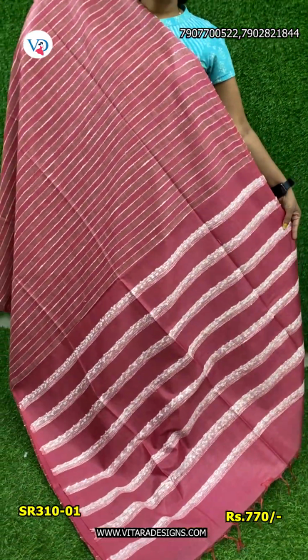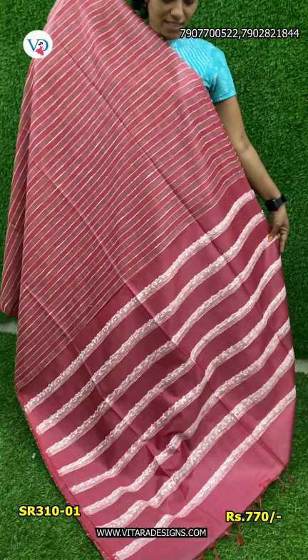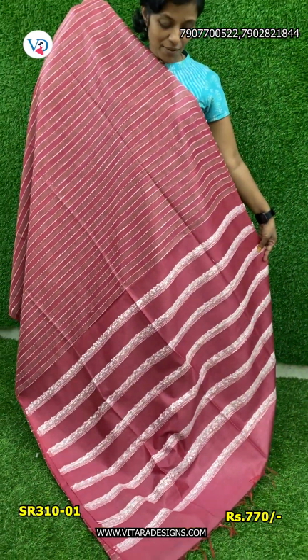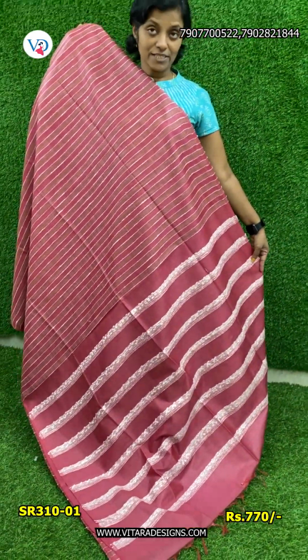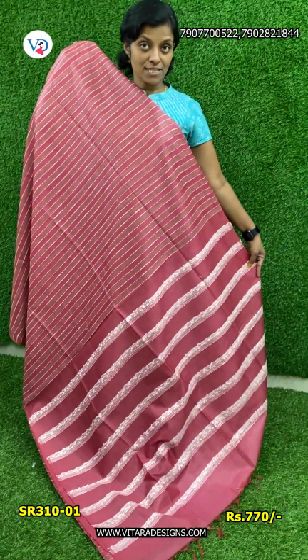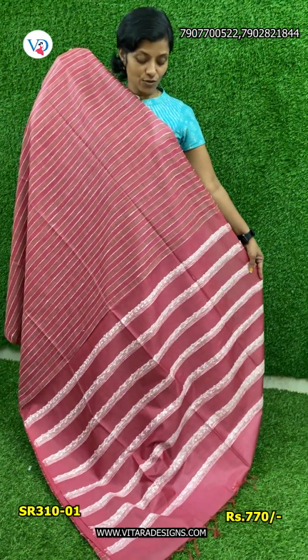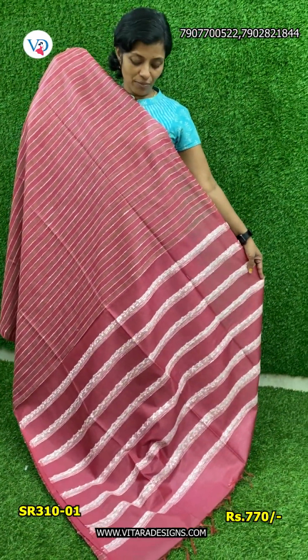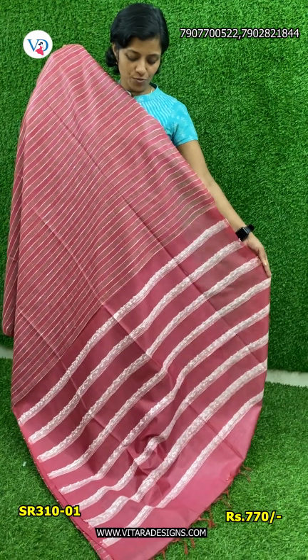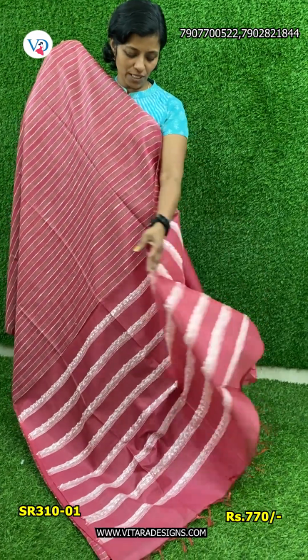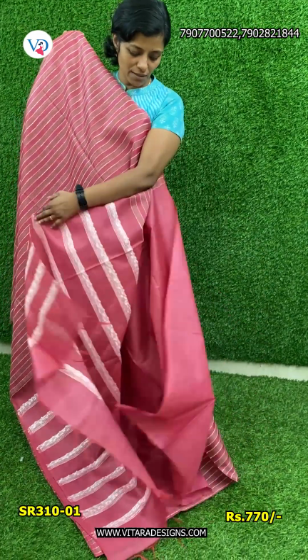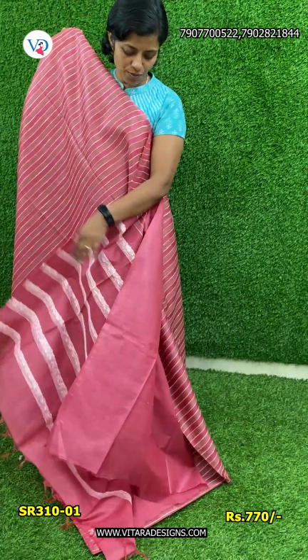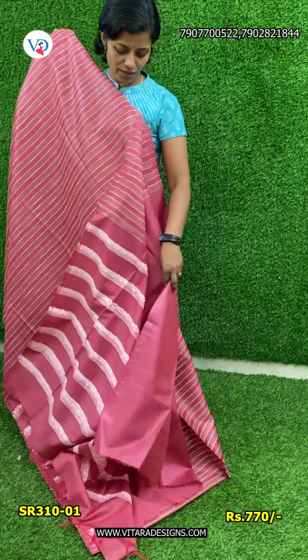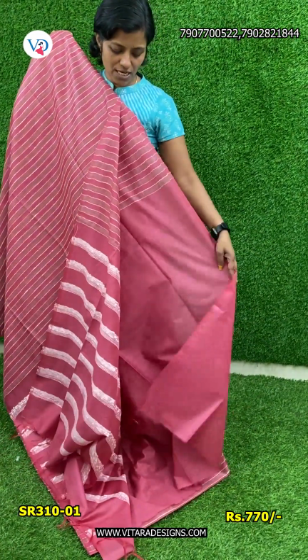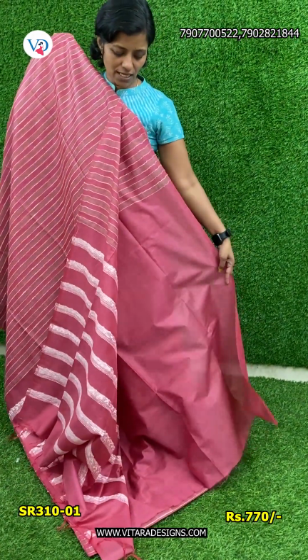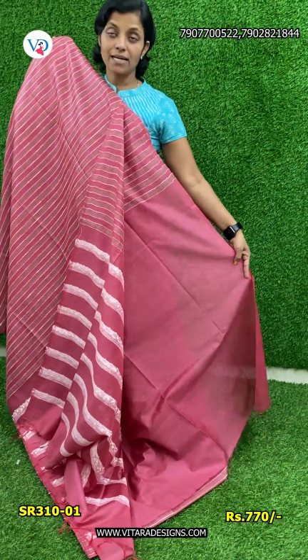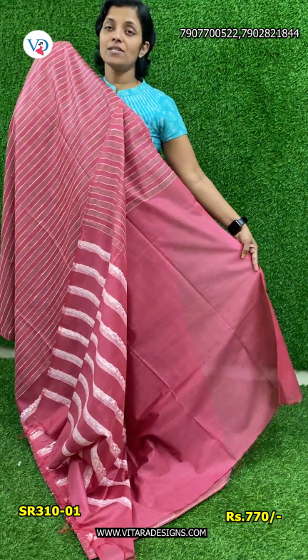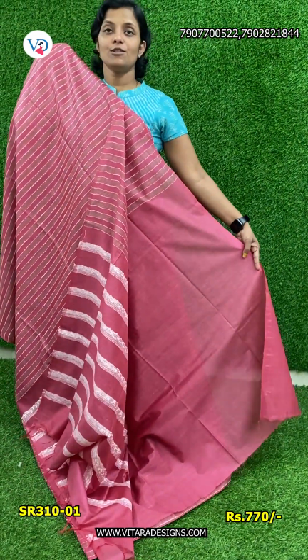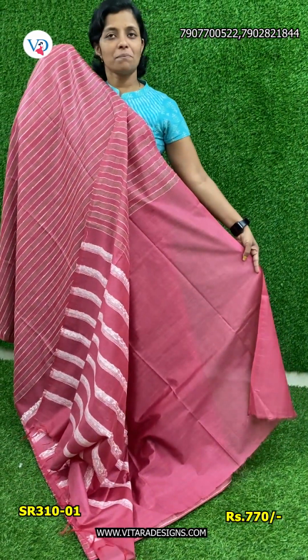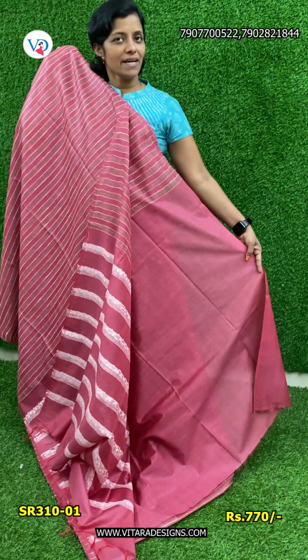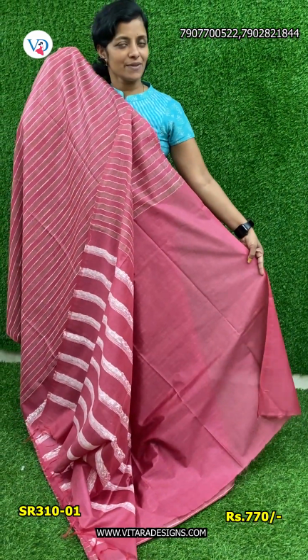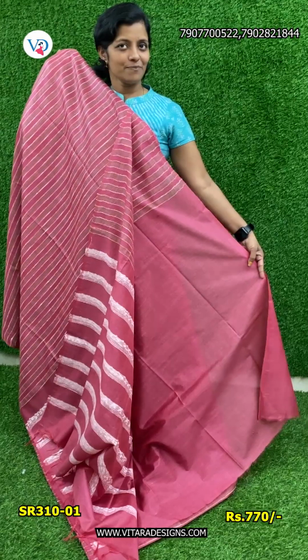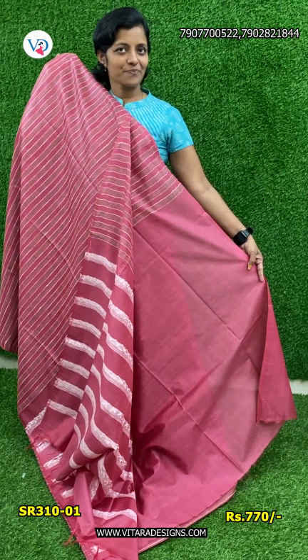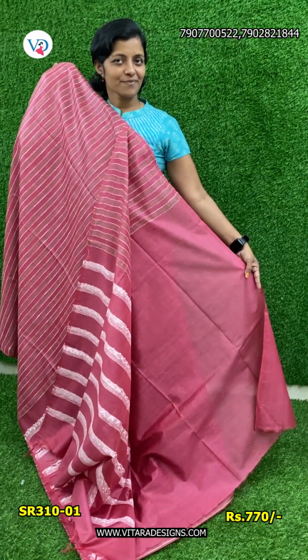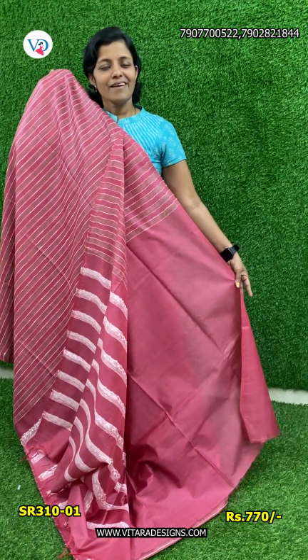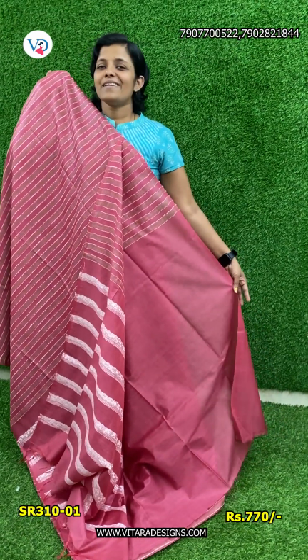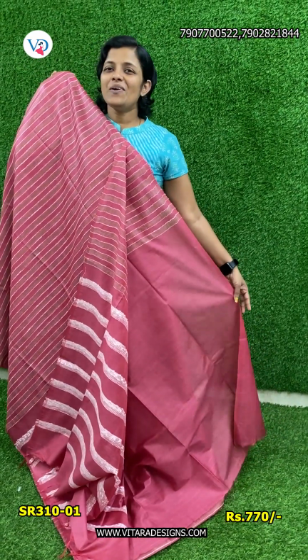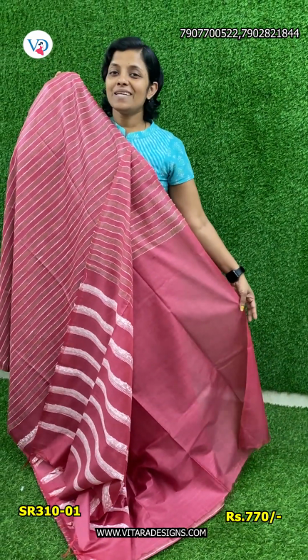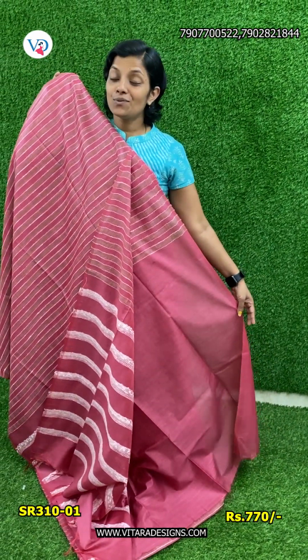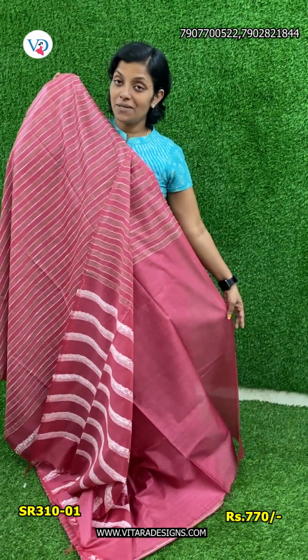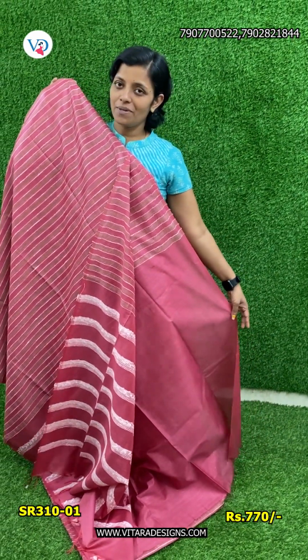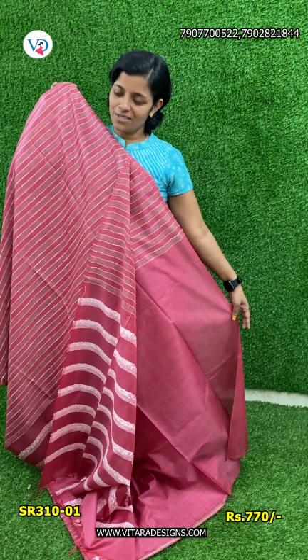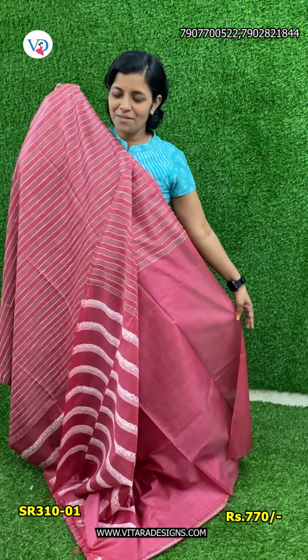When you are wearing a blue dress, this is a plain item for 770 rupees with free shipping.